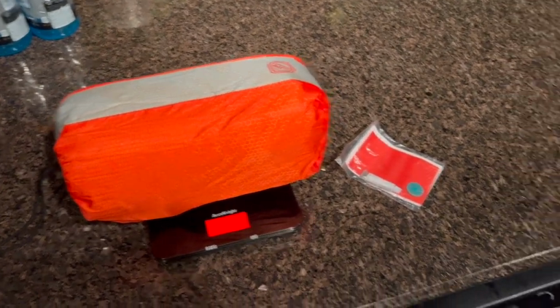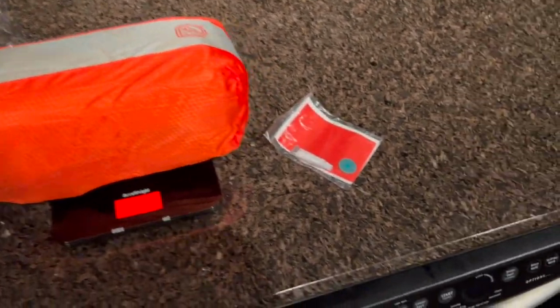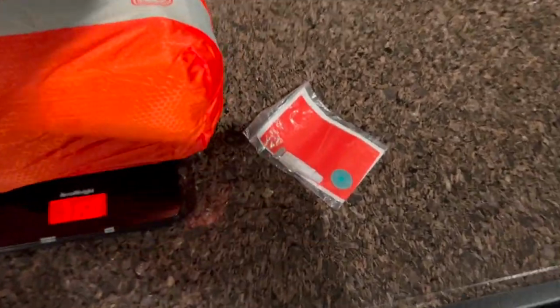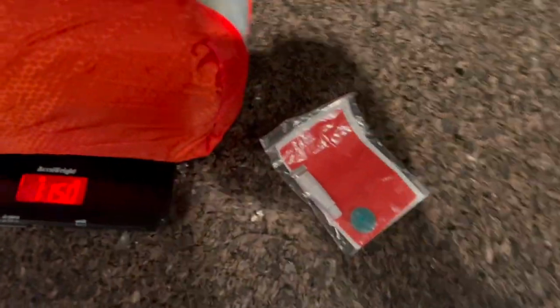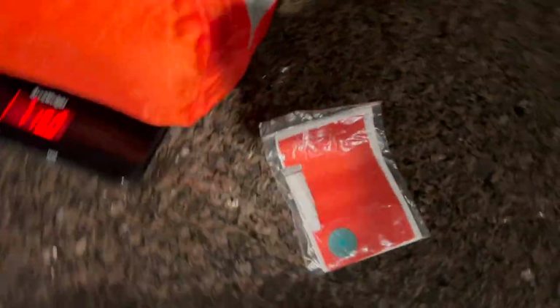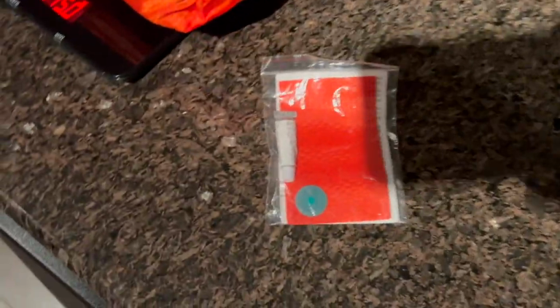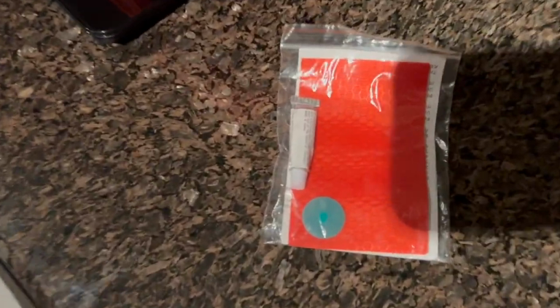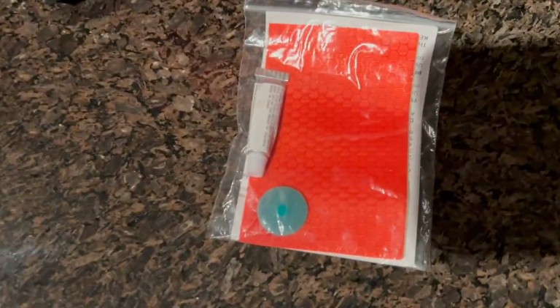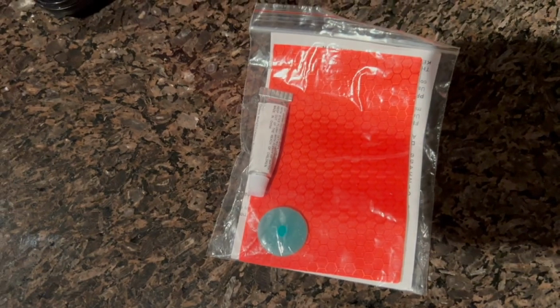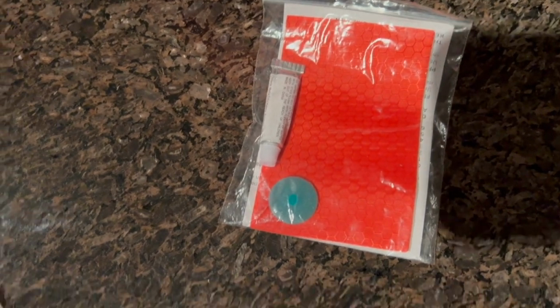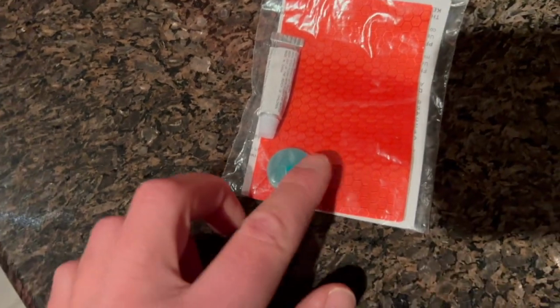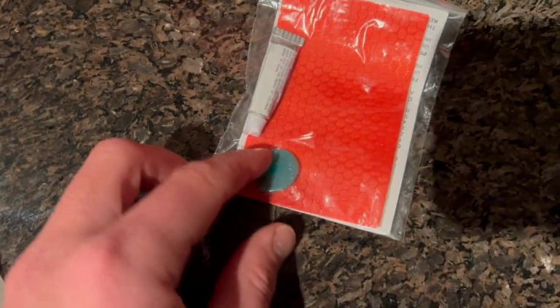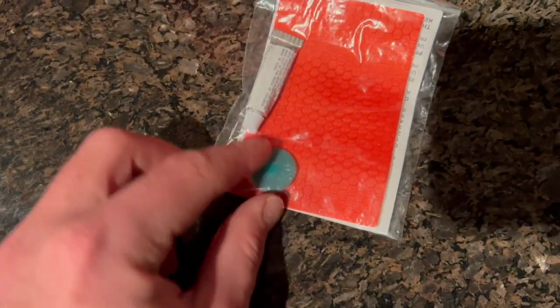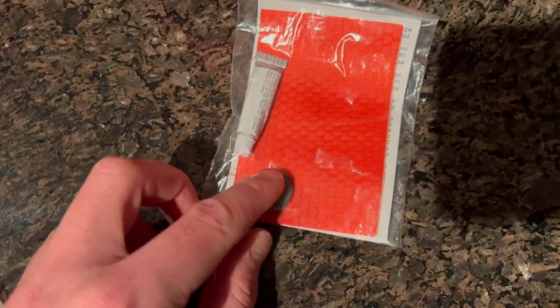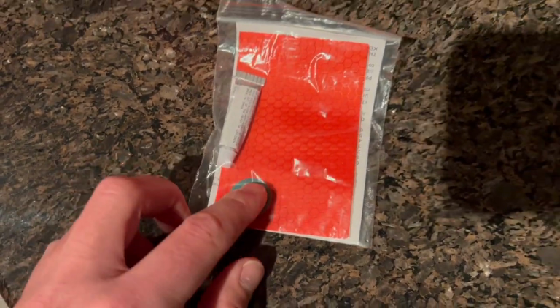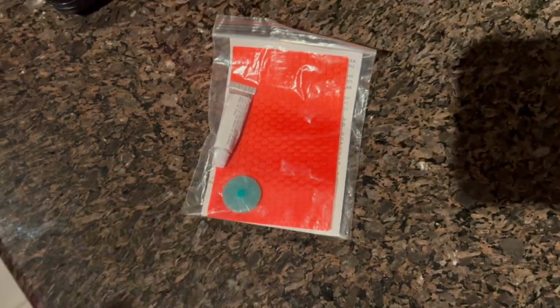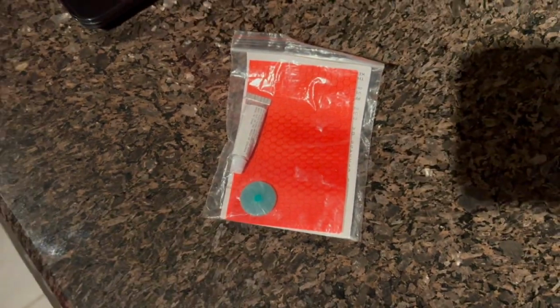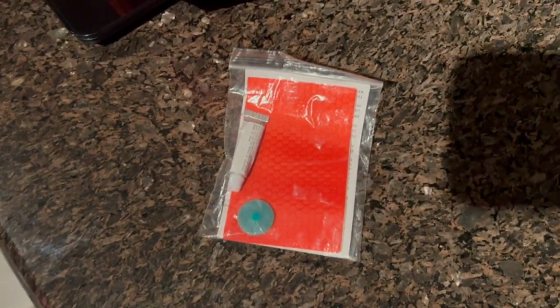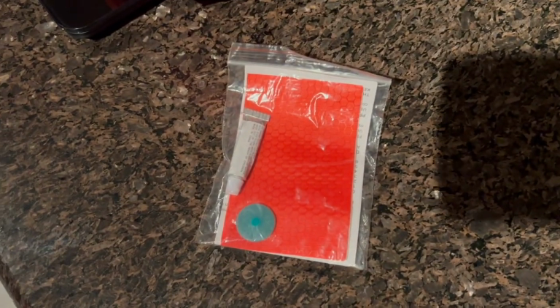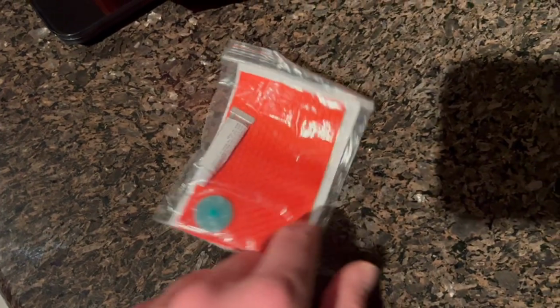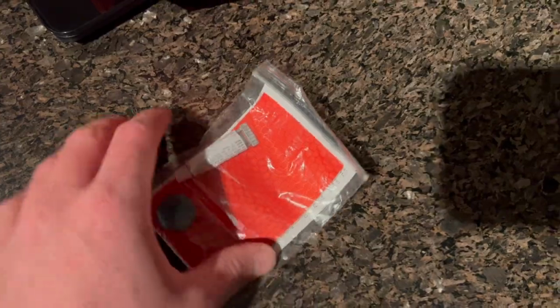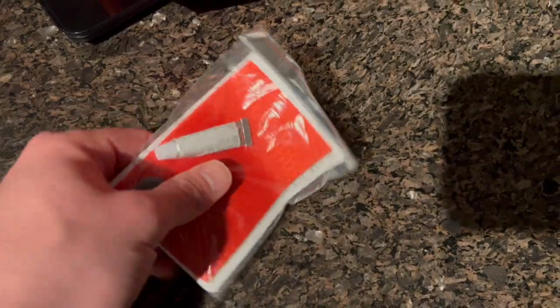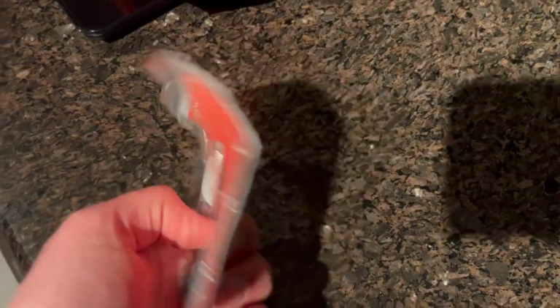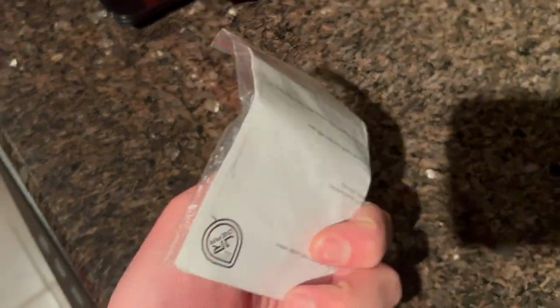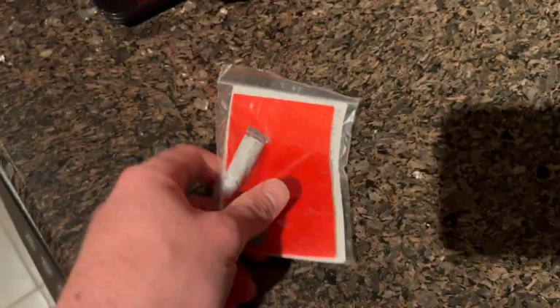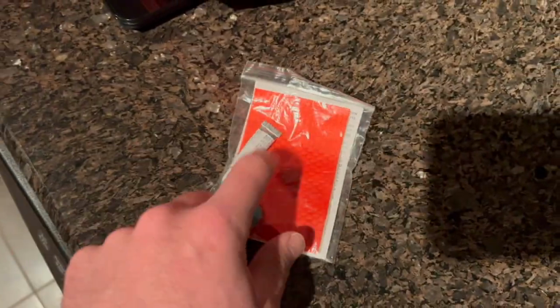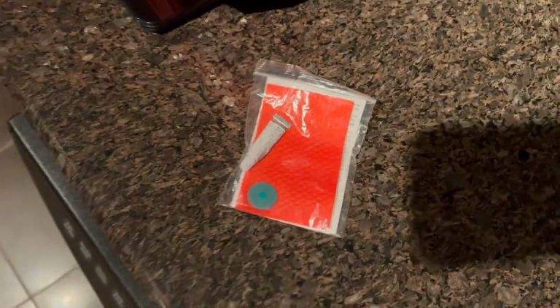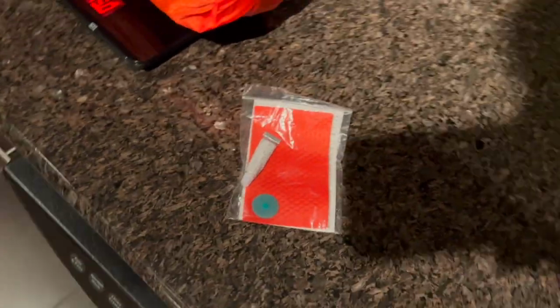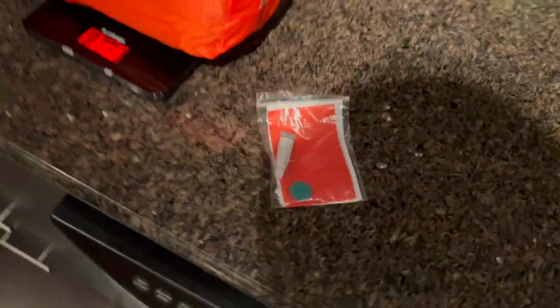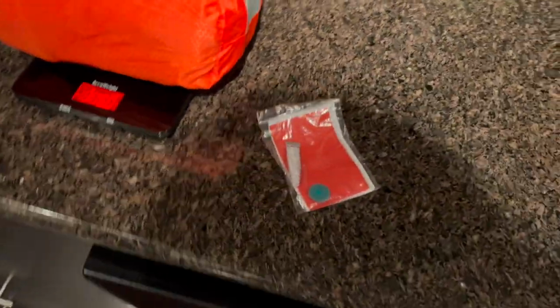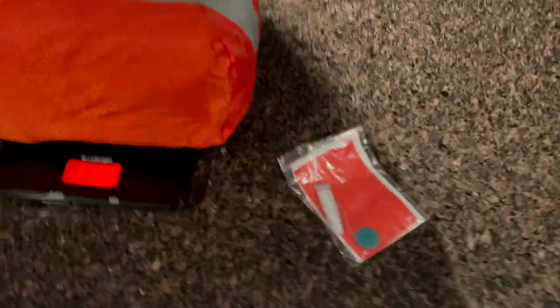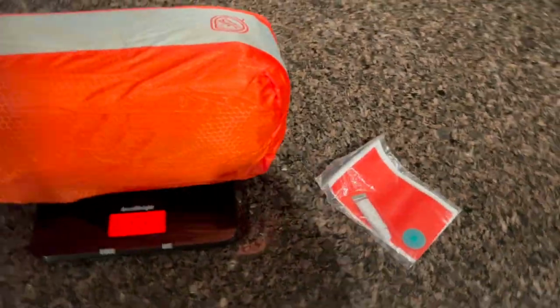It also came with this kit — I forgot to show you guys. Just some glue, an extra valve, an extra valve release, instructions, and a little ripstop patch.